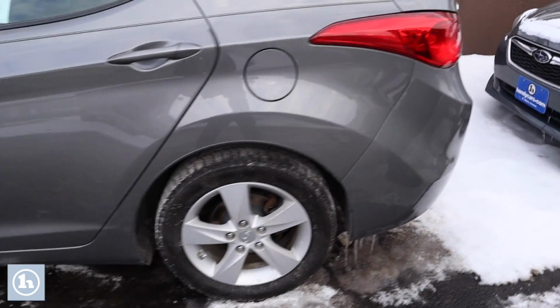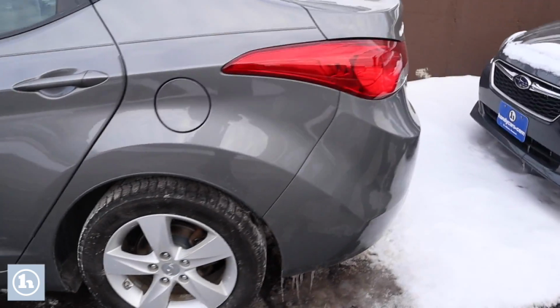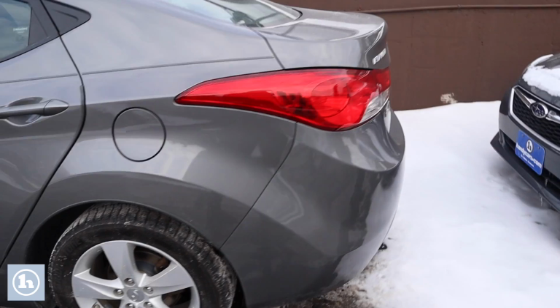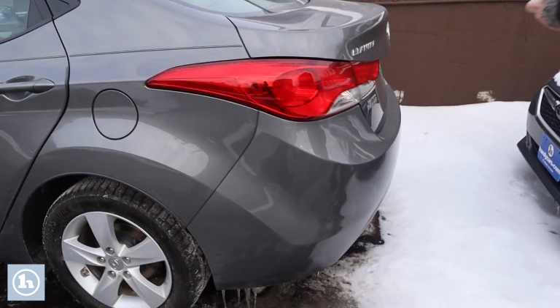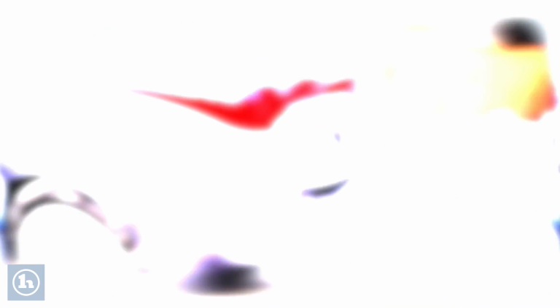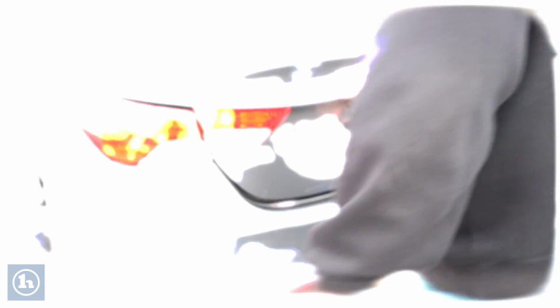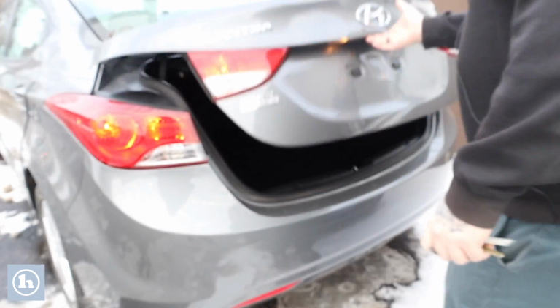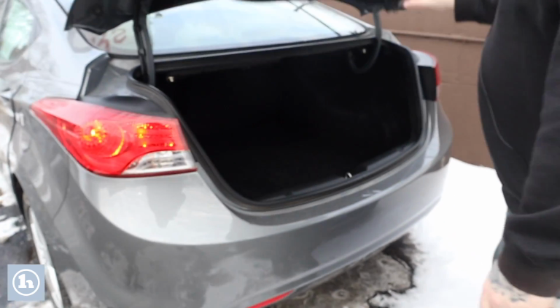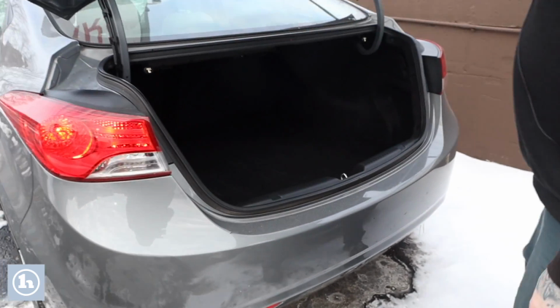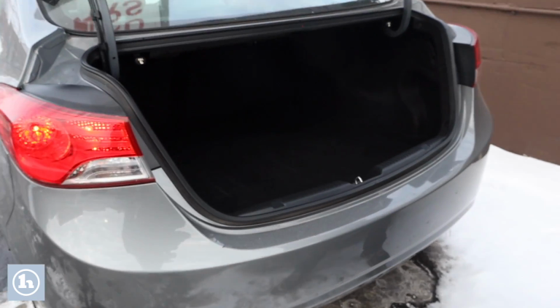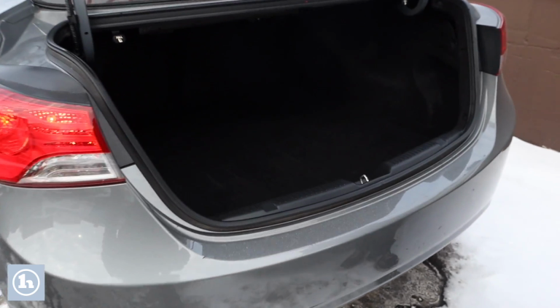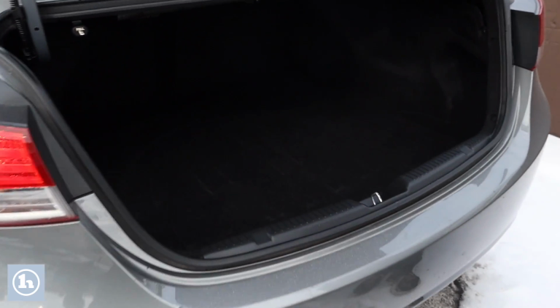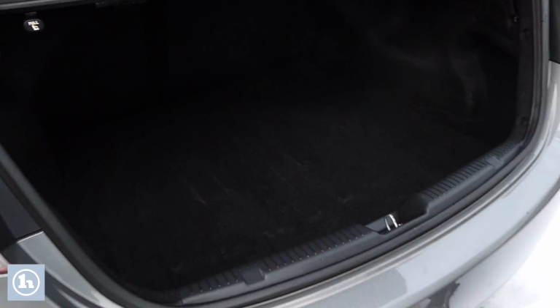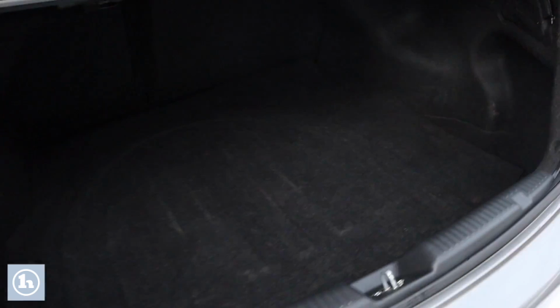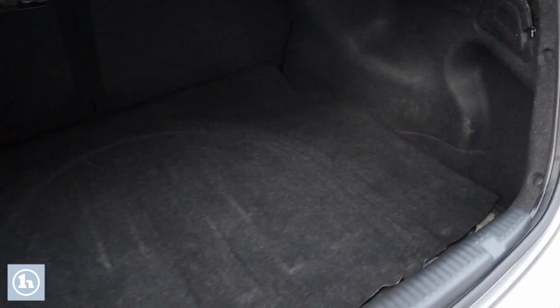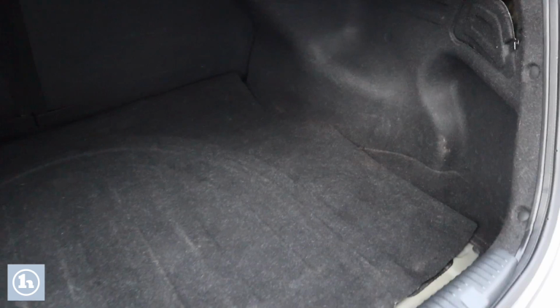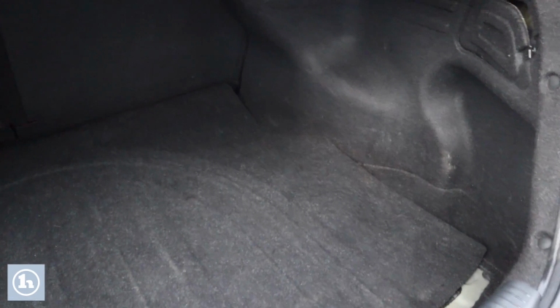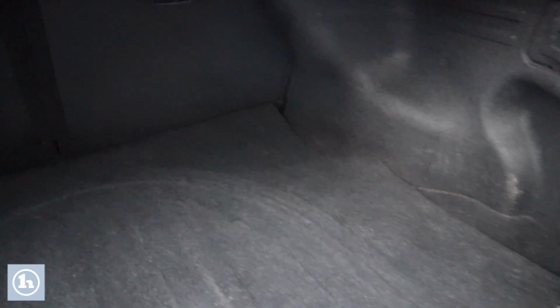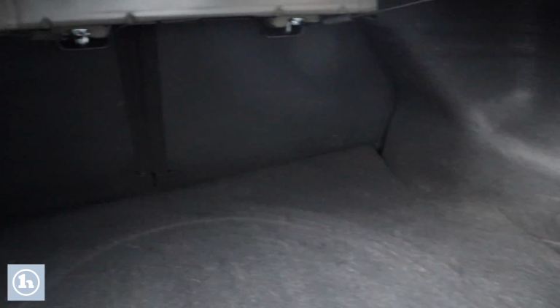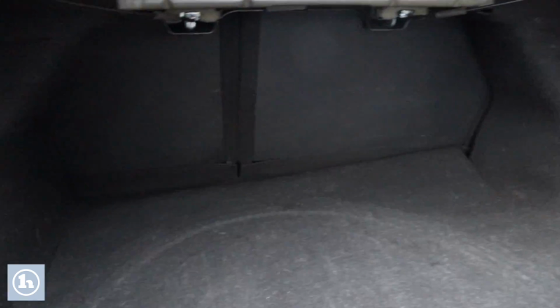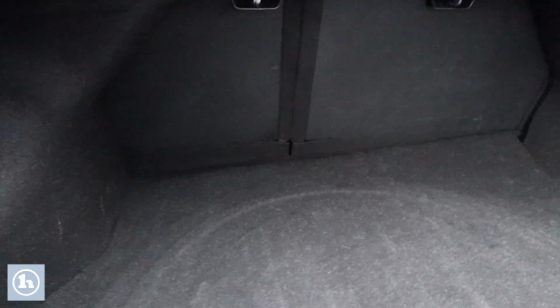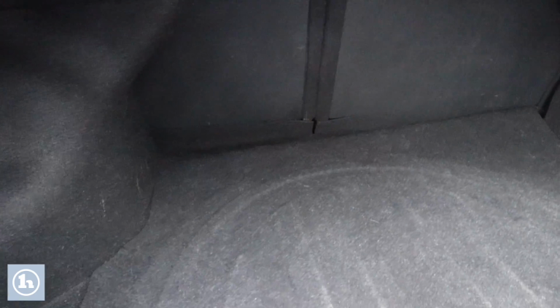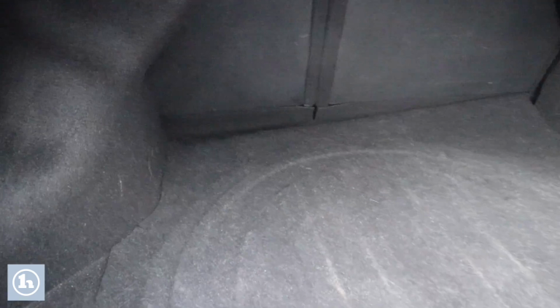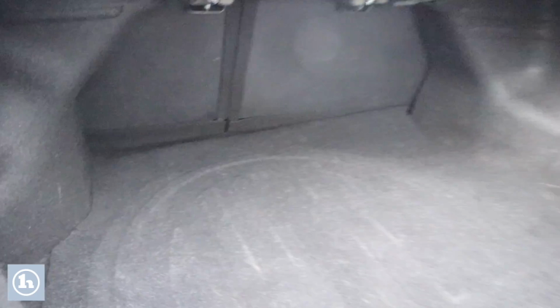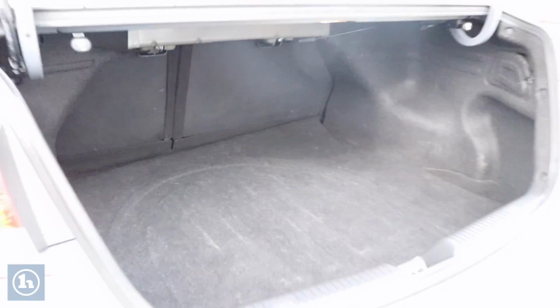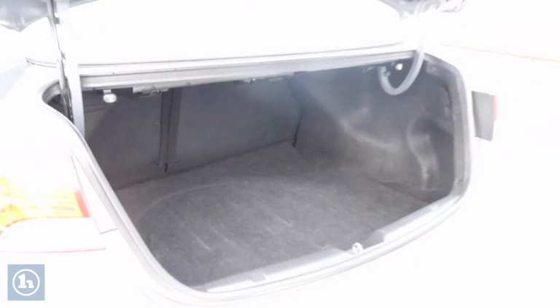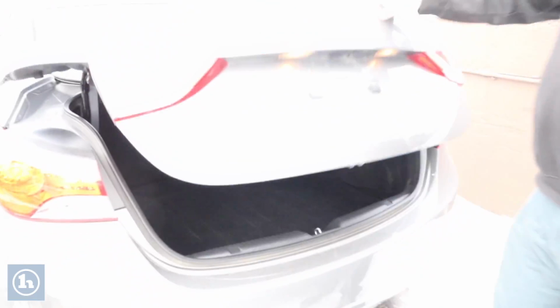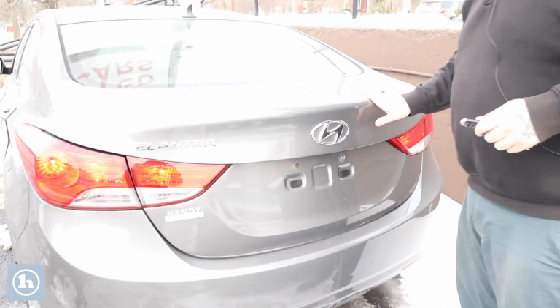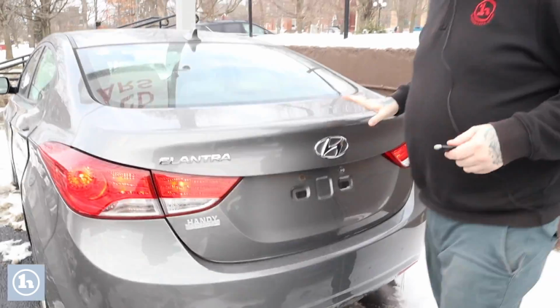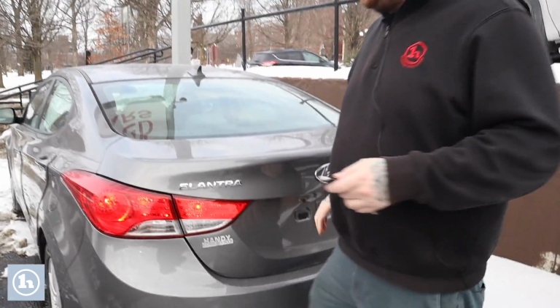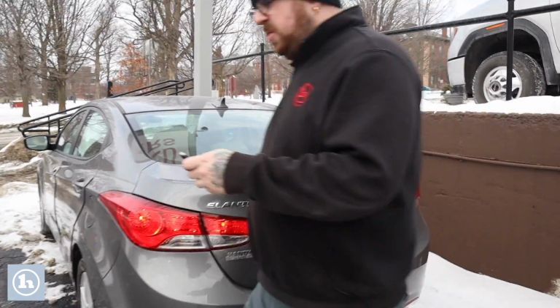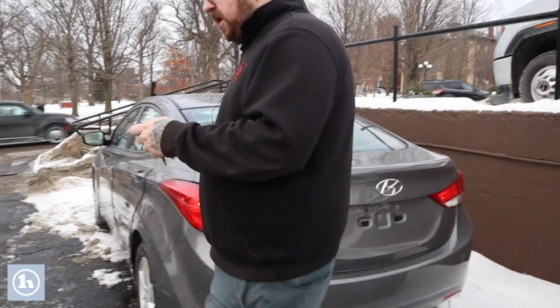If you follow me around back here, we'll take a look in the trunk — it does have some decent space for storage in the back. You can fold down those rear seats if you need extra cargo space in the vehicle. It's also equipped with a nice aftermarket remote starter.